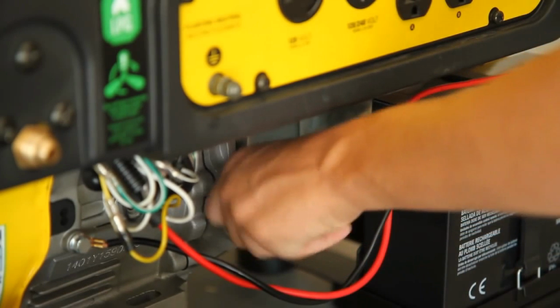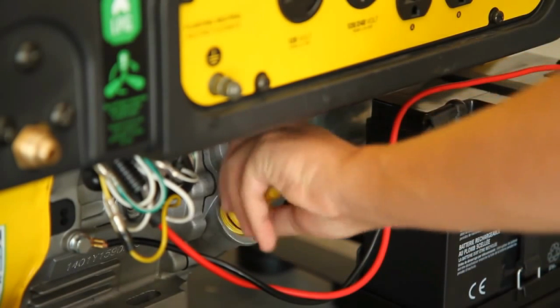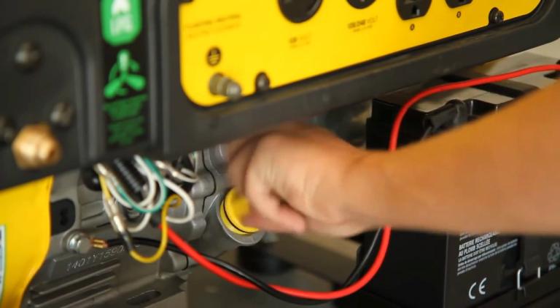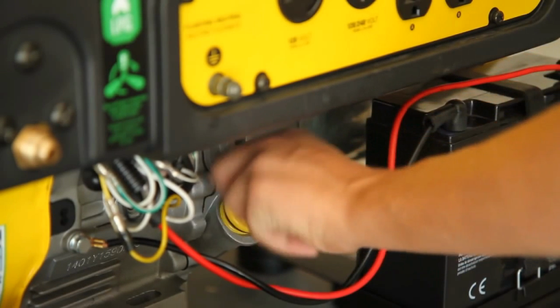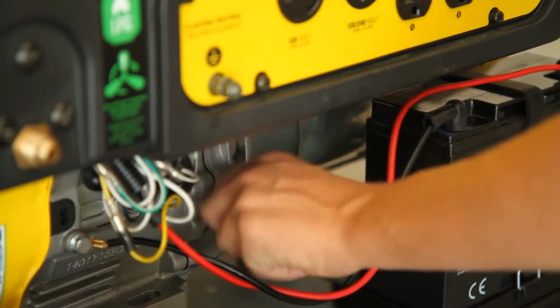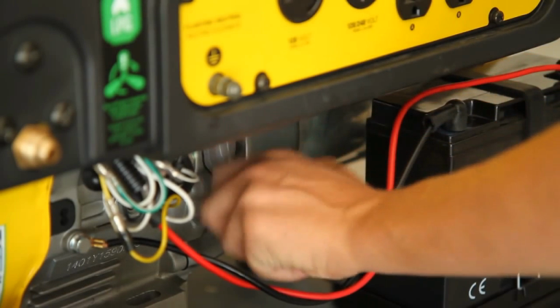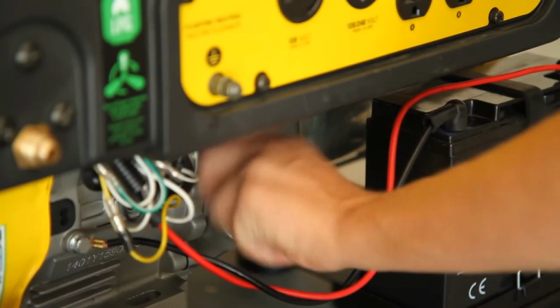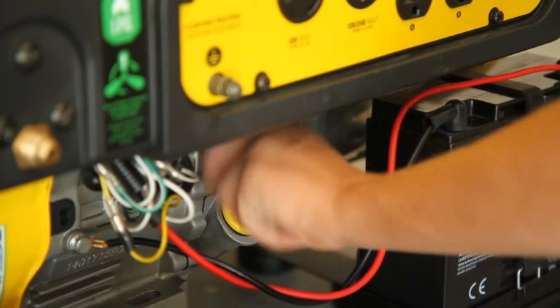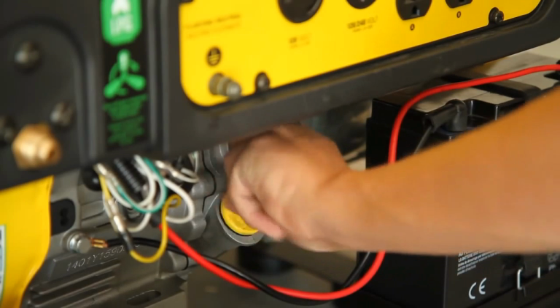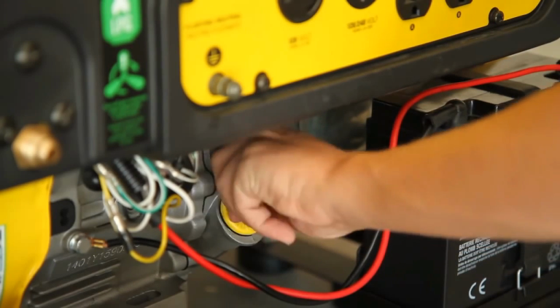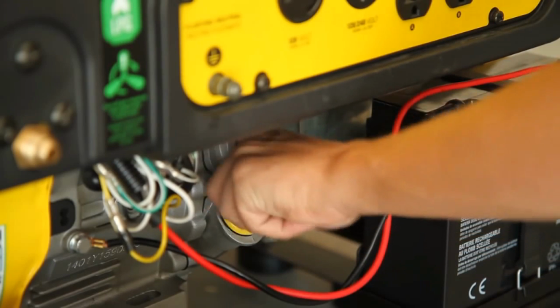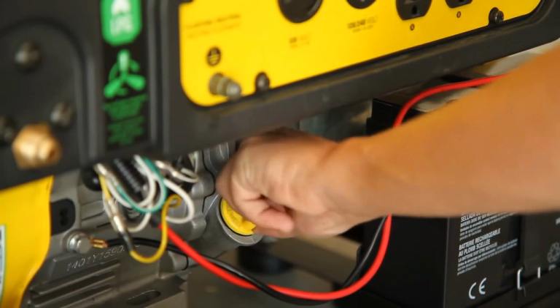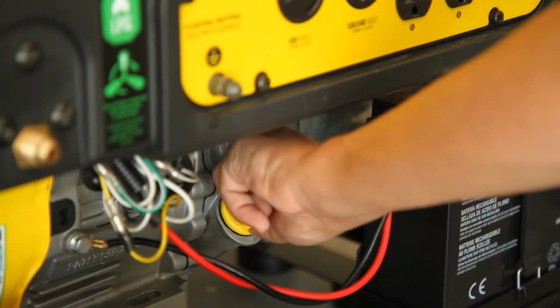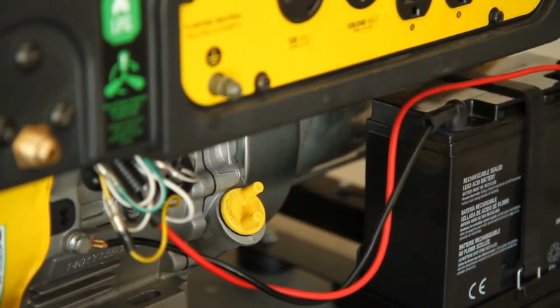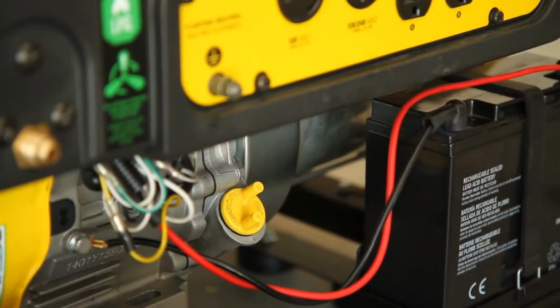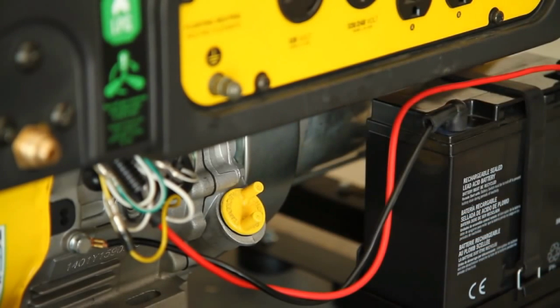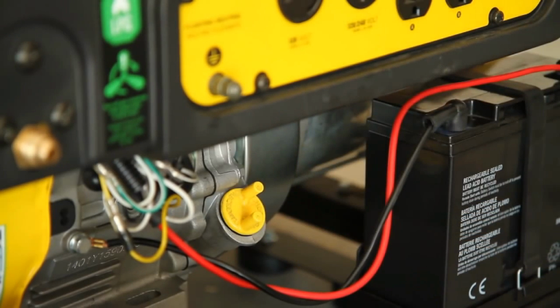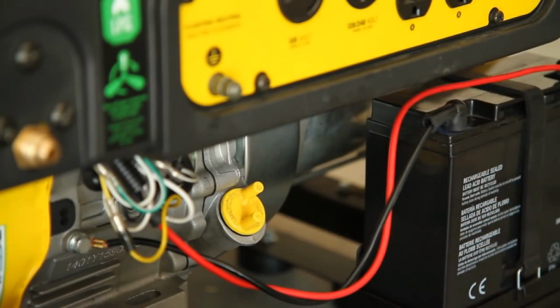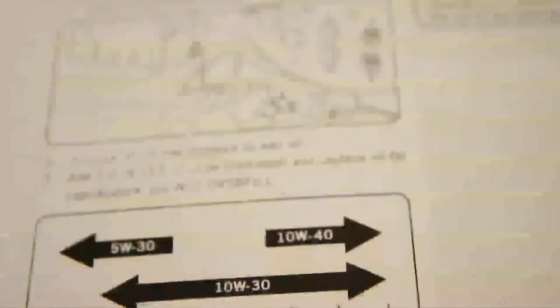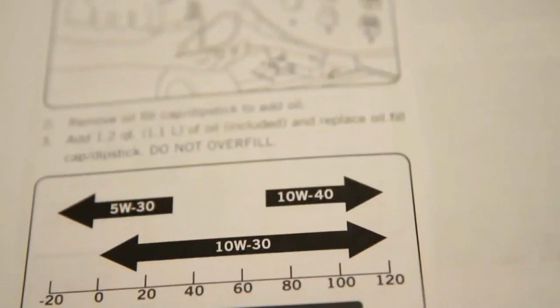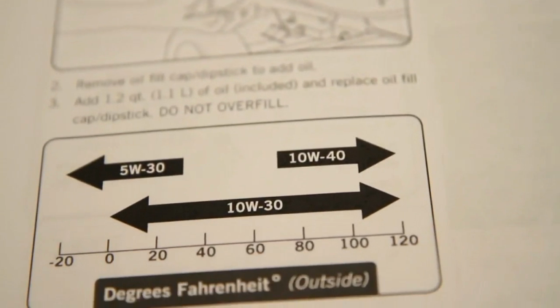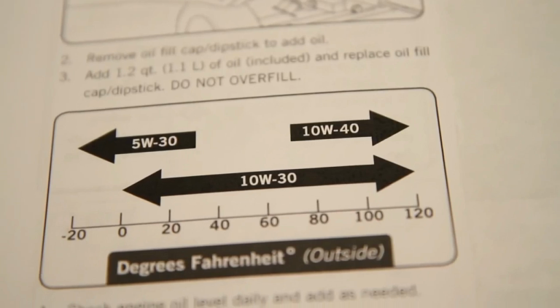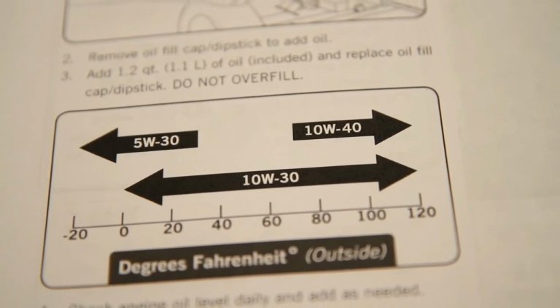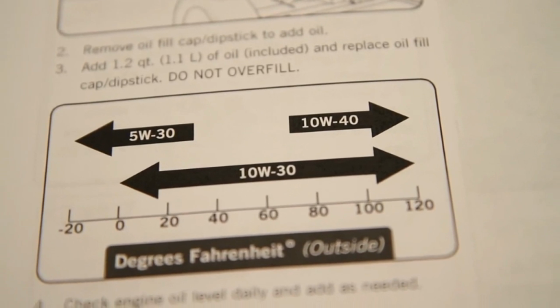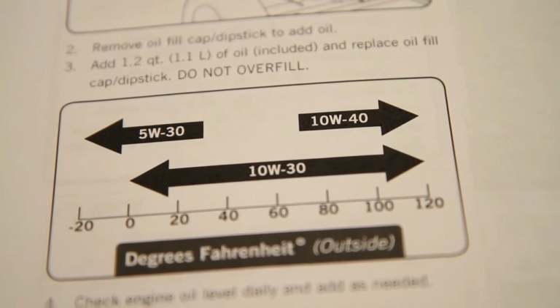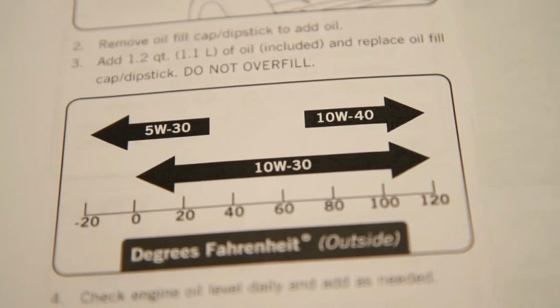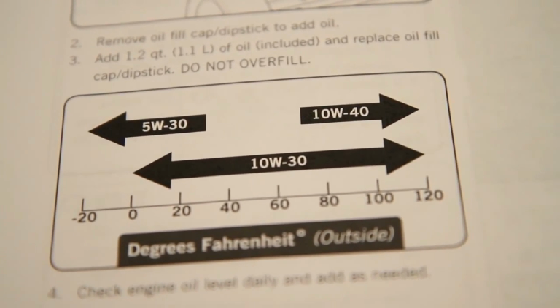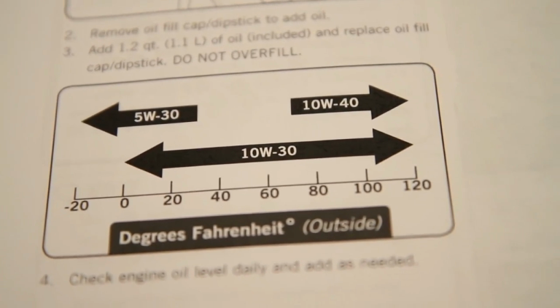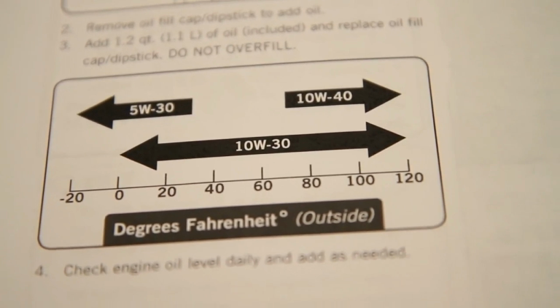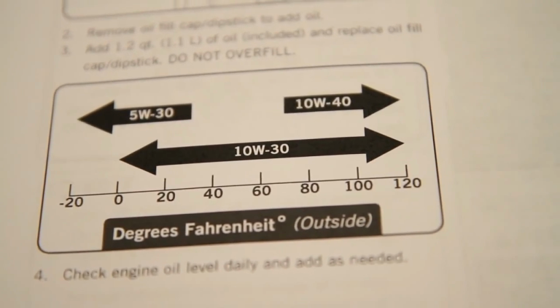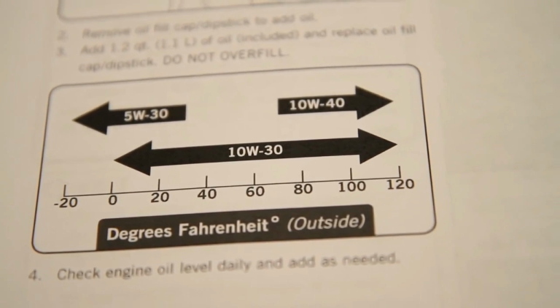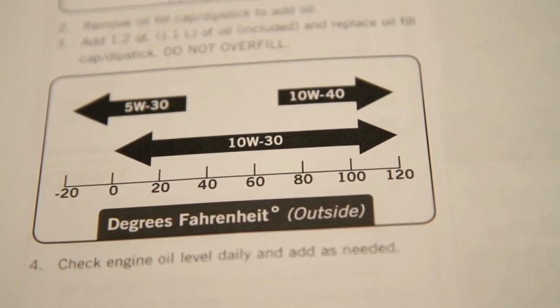It is important to constantly check your oil levels and change your oil regularly. There is a chart in your owner's manual that can help you determine which oil type is best for your climate.